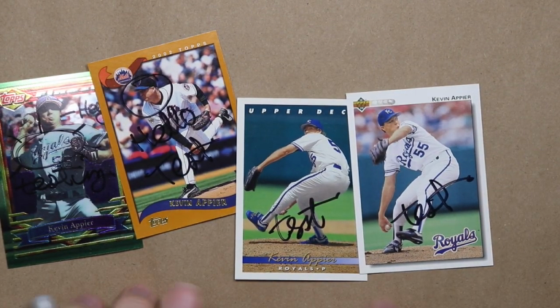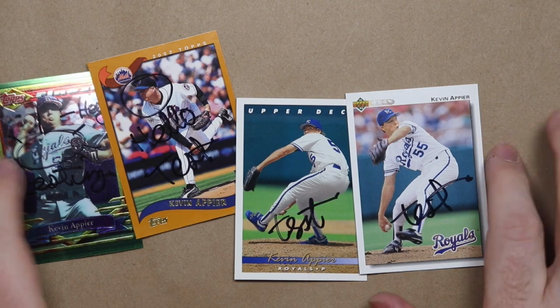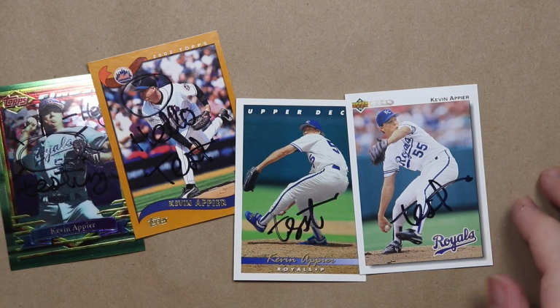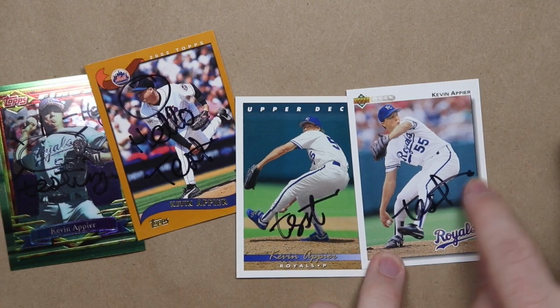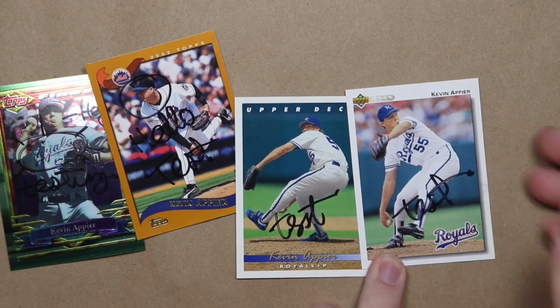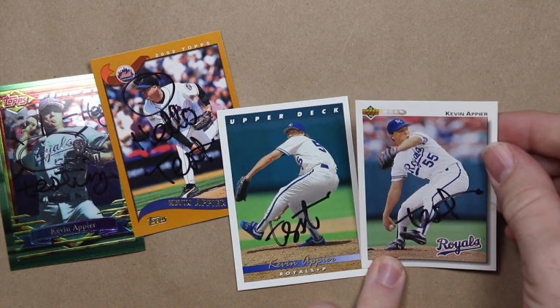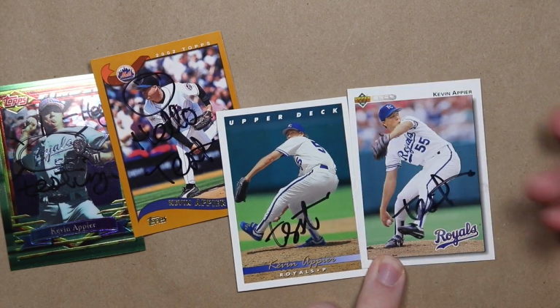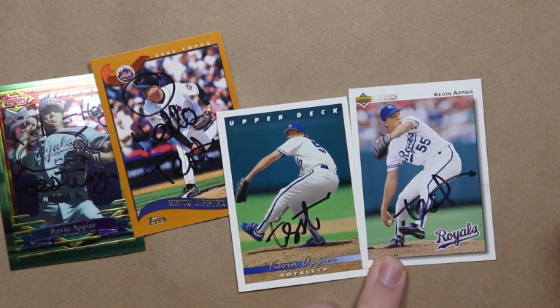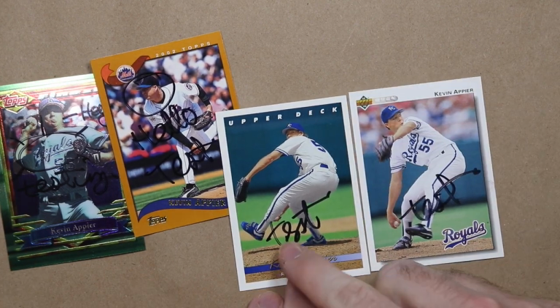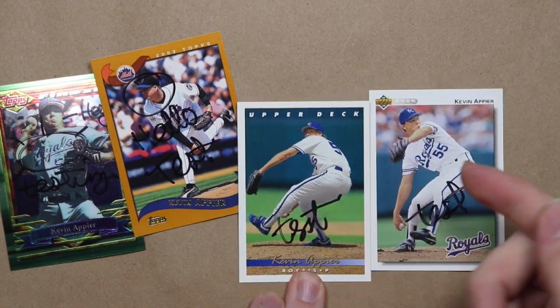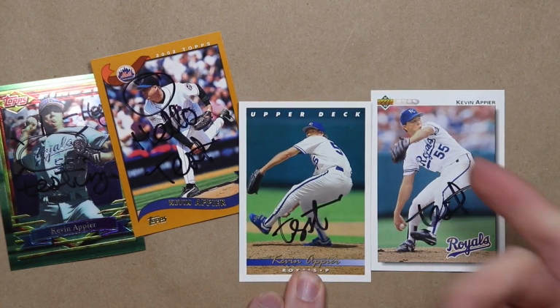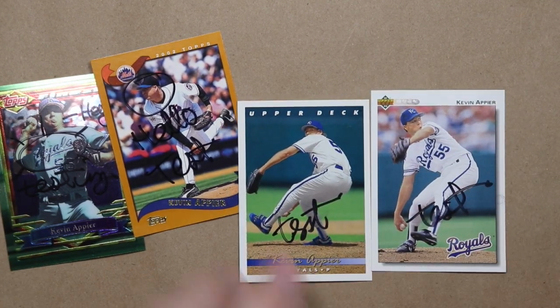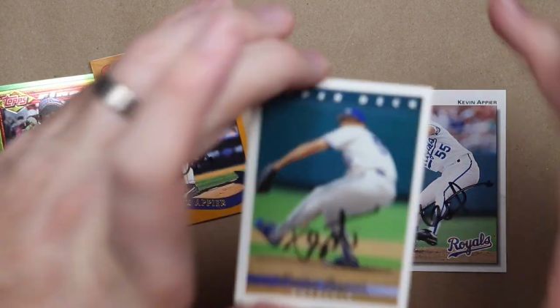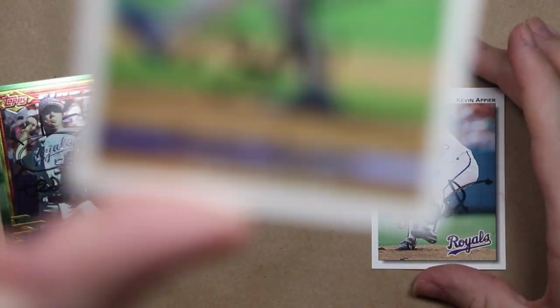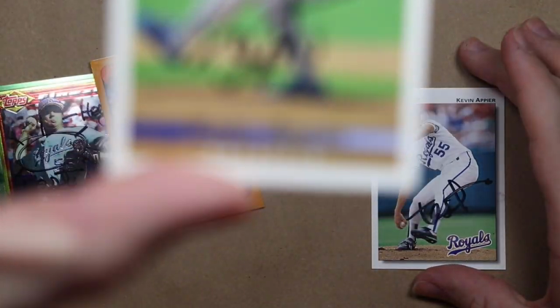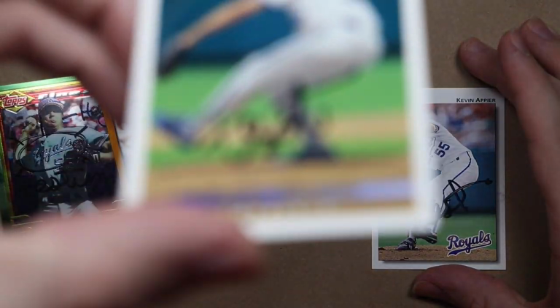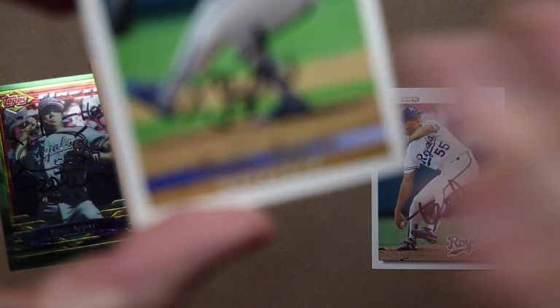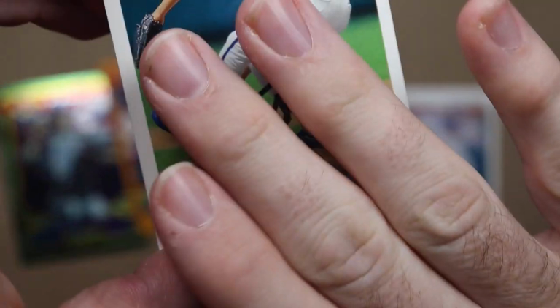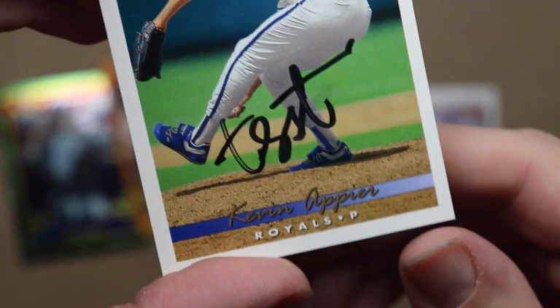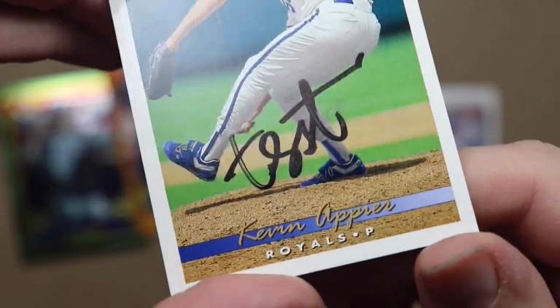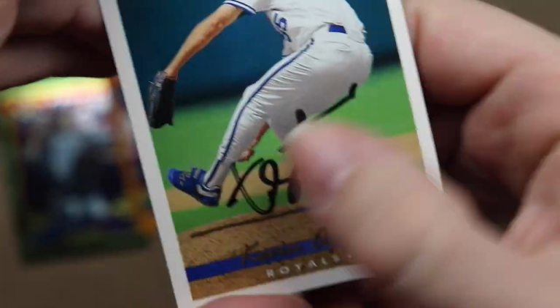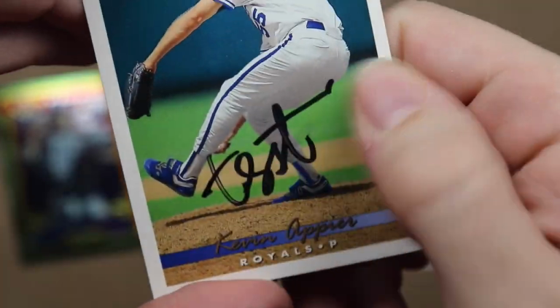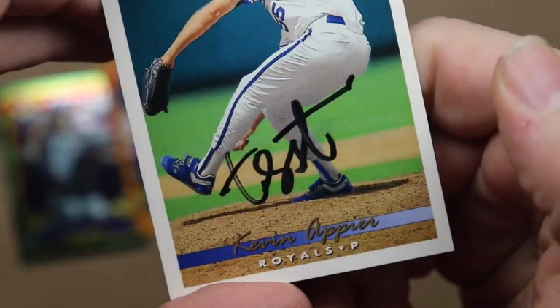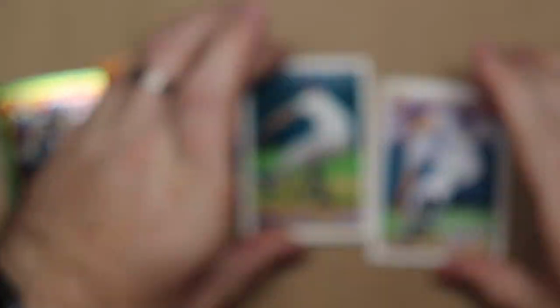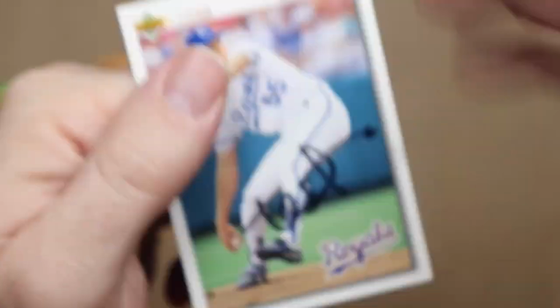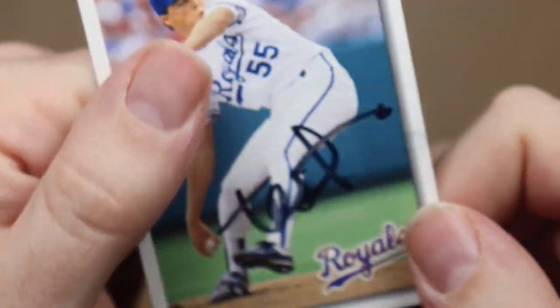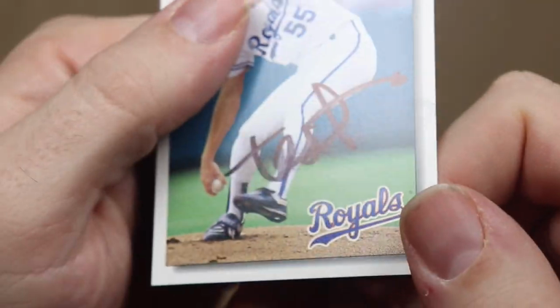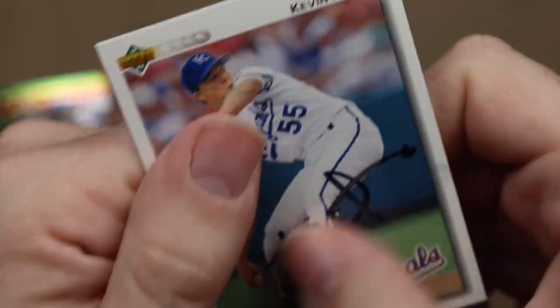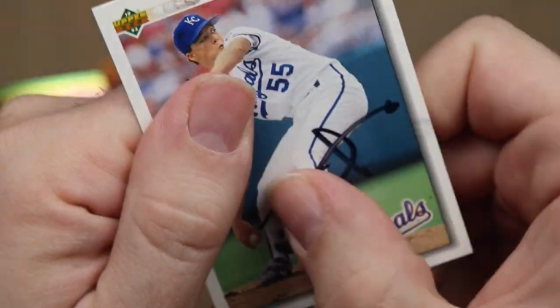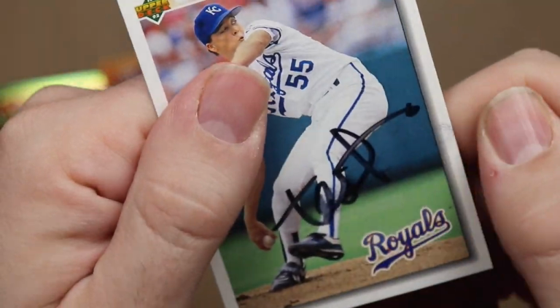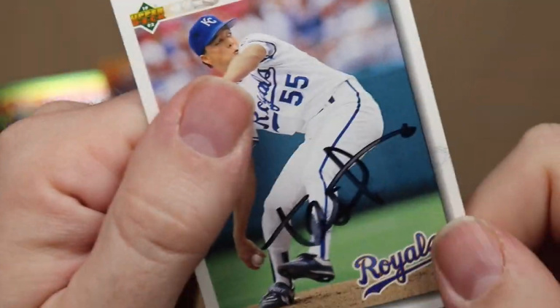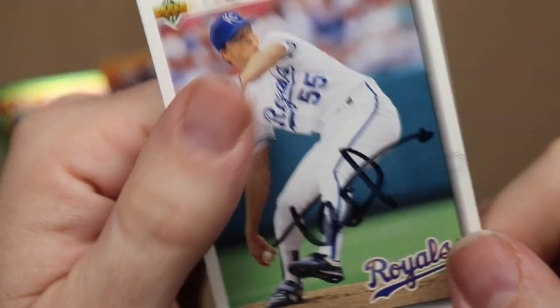Now I'm going to try these Upper Deck cards without the hairspray. The 93 isn't terrible, but it did smudge a tiny bit. And the same with the 92. Again, that was without the hairspray.